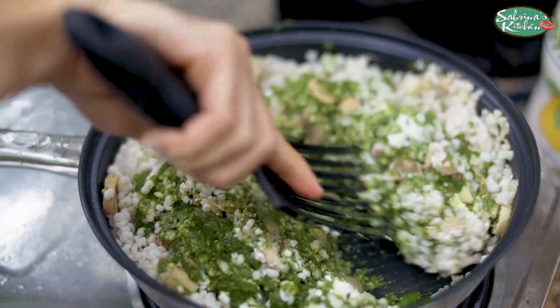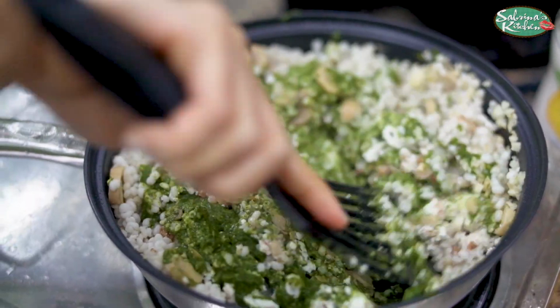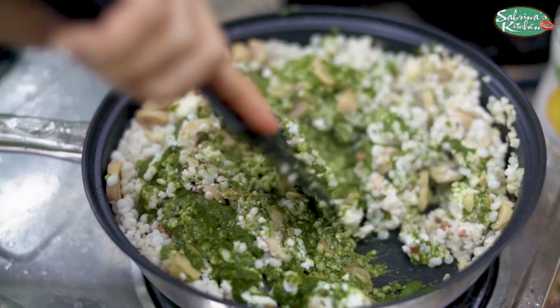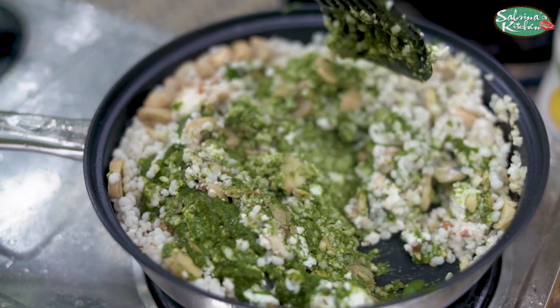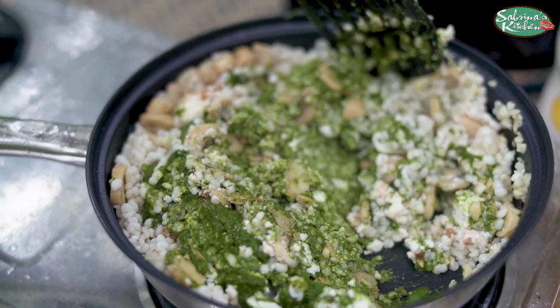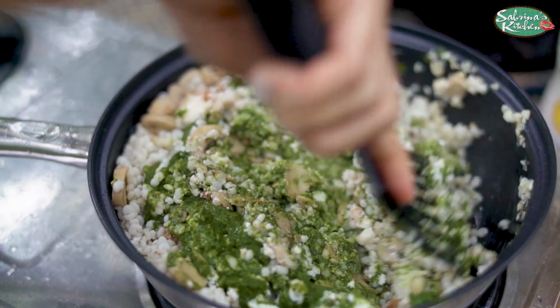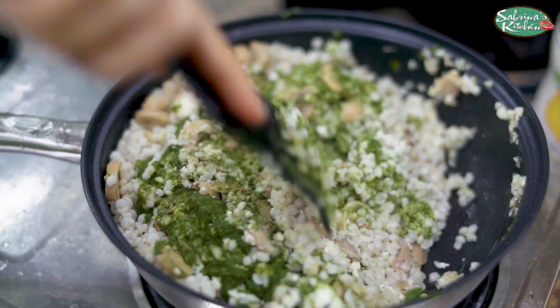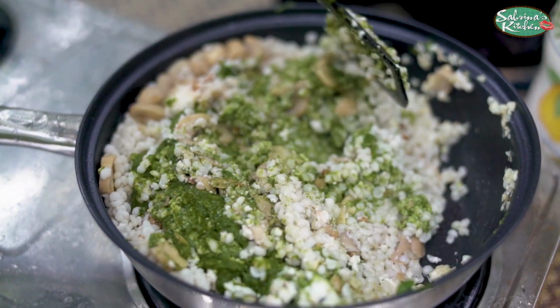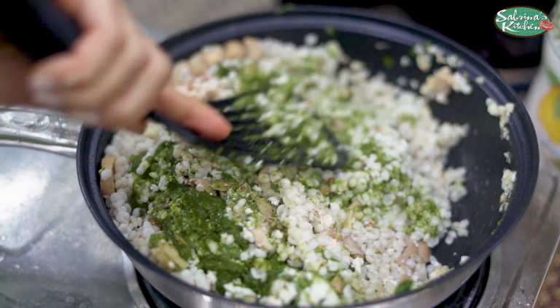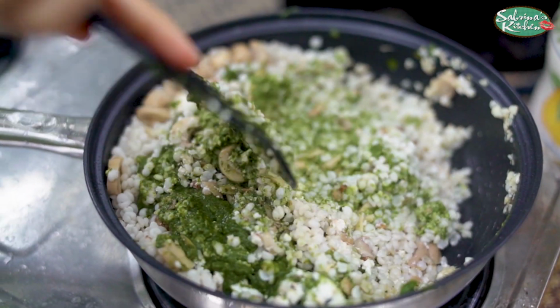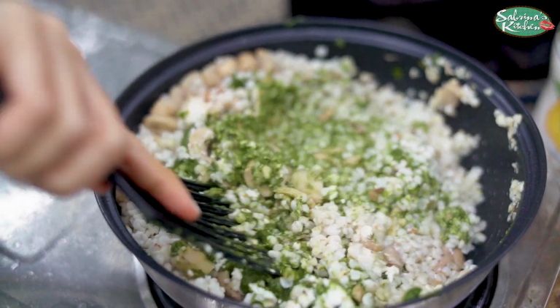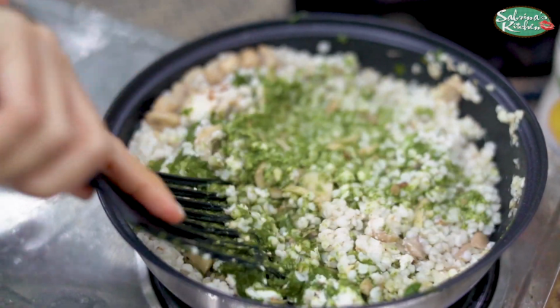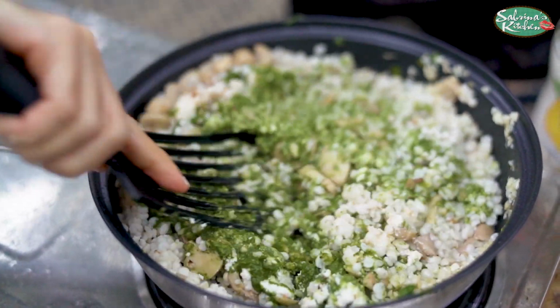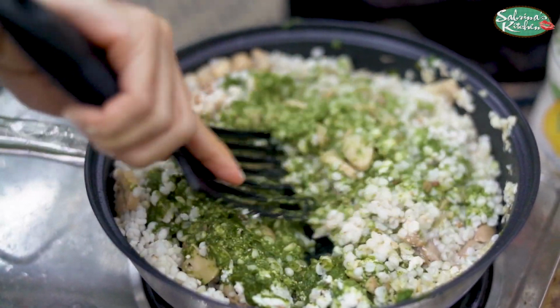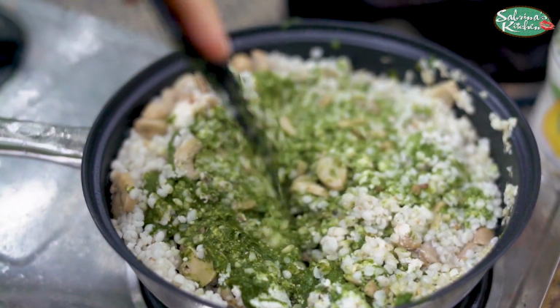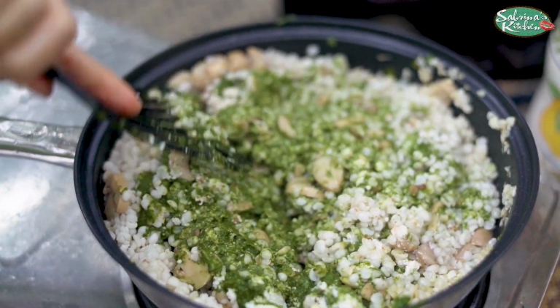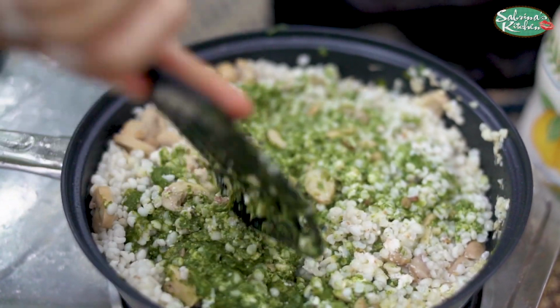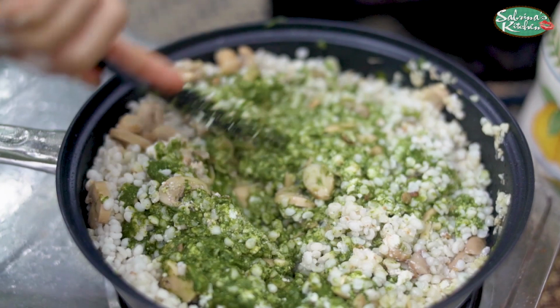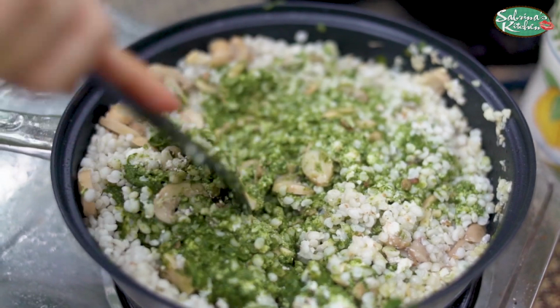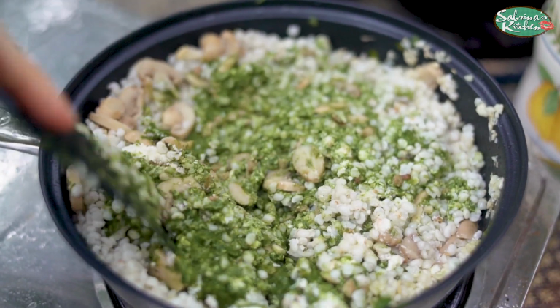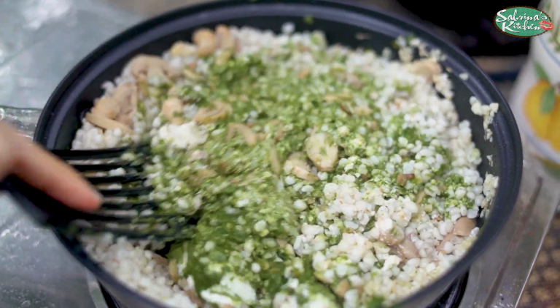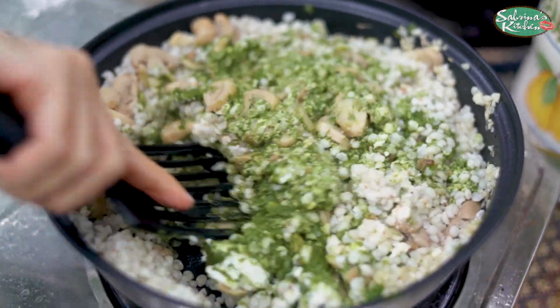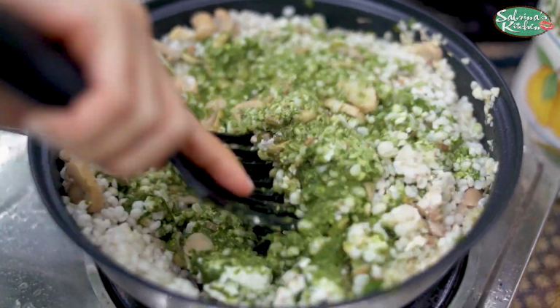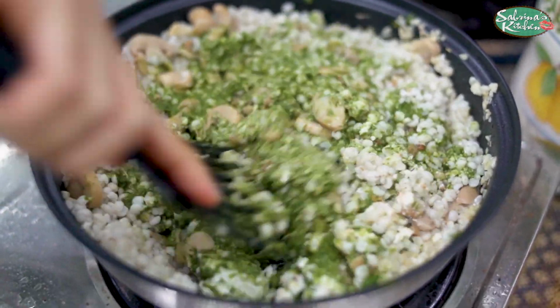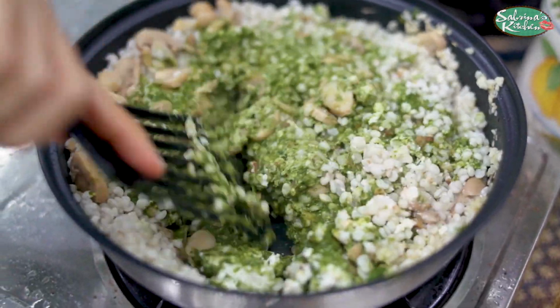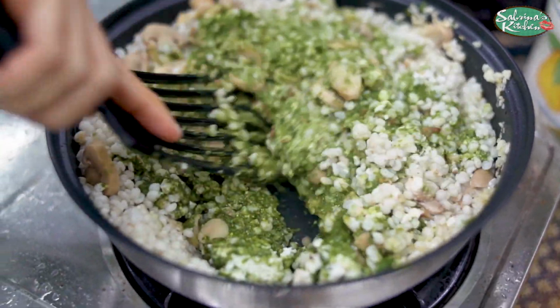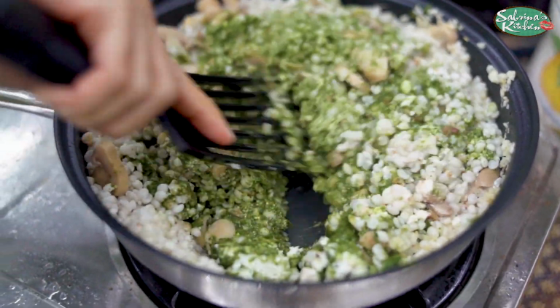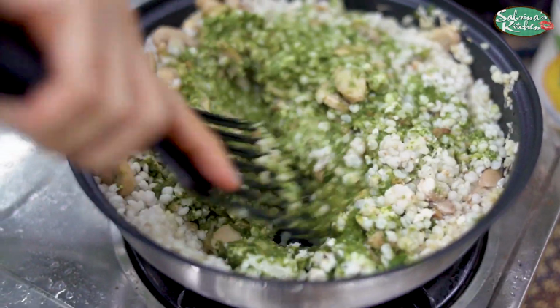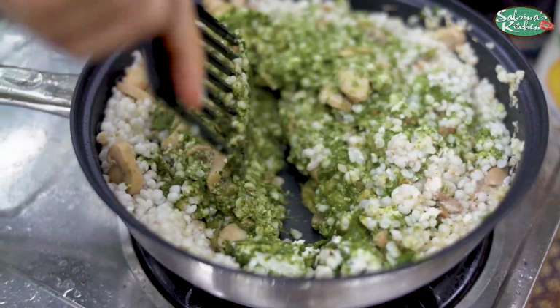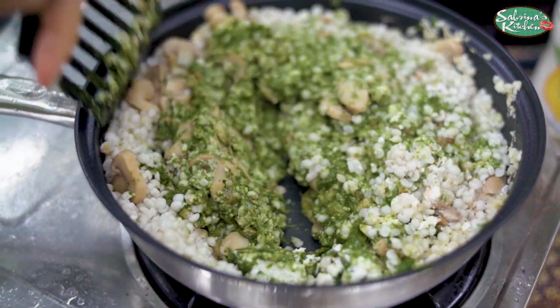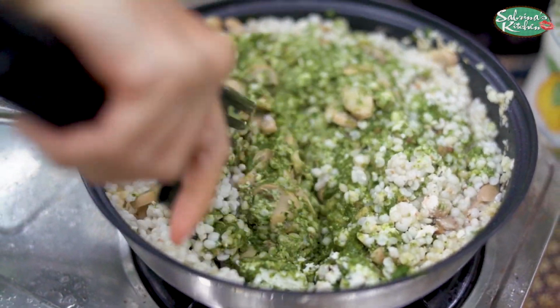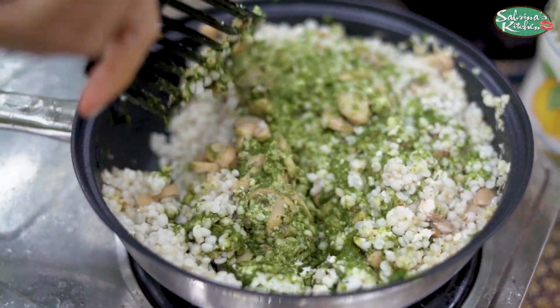It's sort of vegetarian, but you can put ham bits, bacon bits on top to give it a nice smidgey flavor.